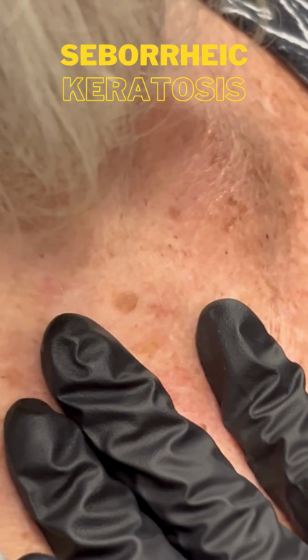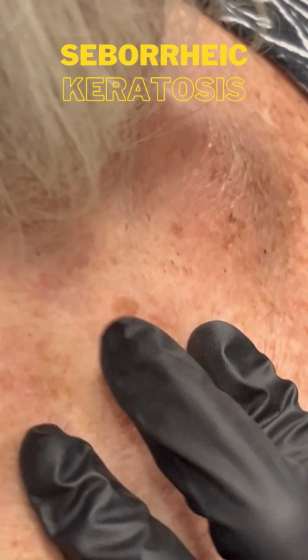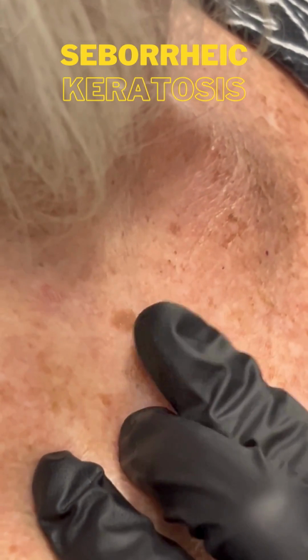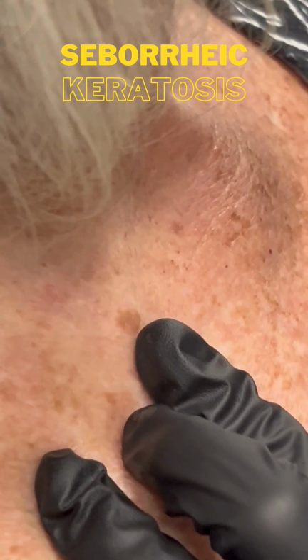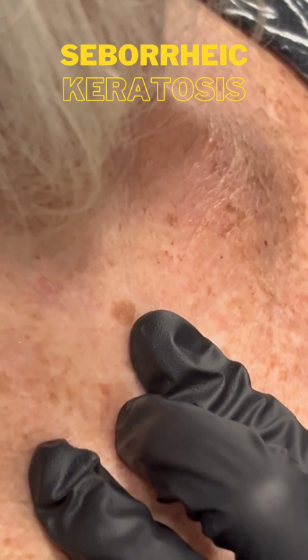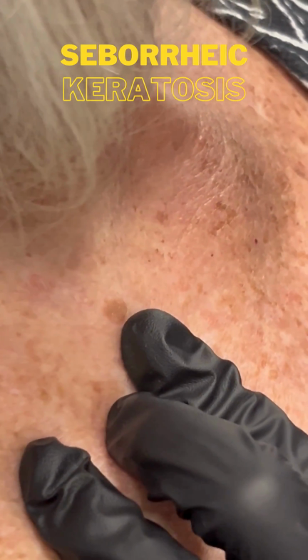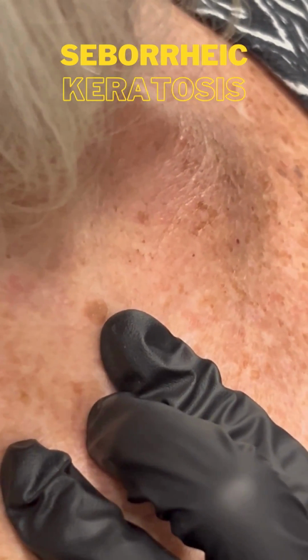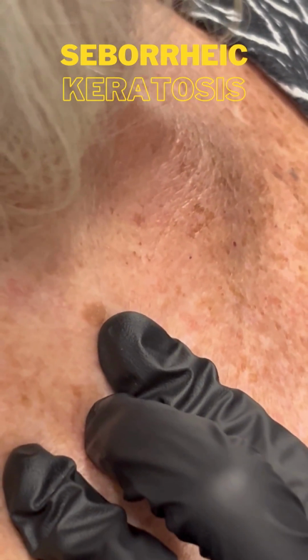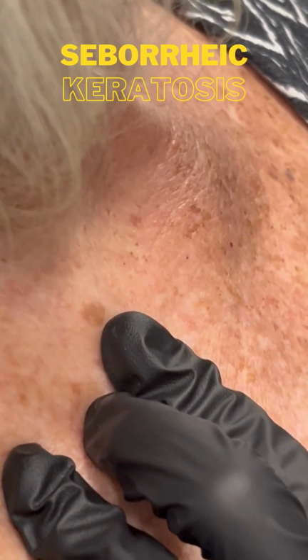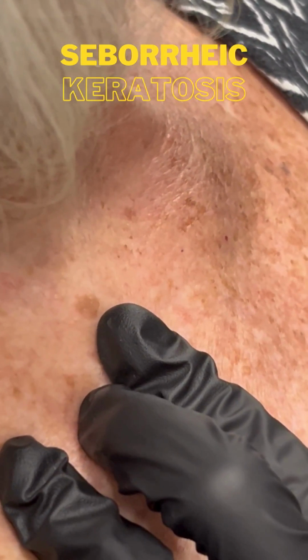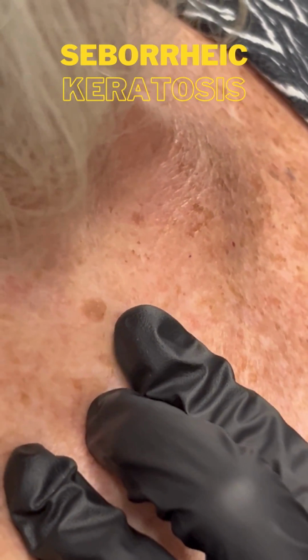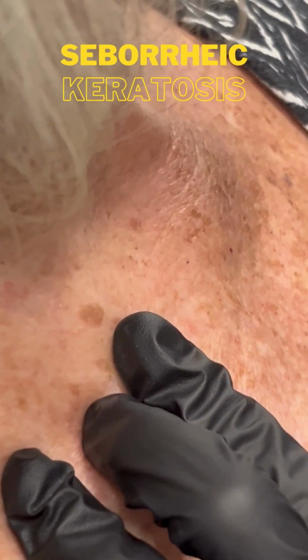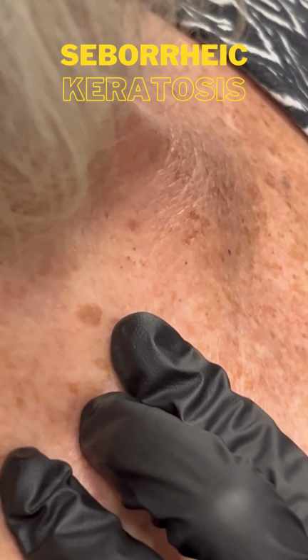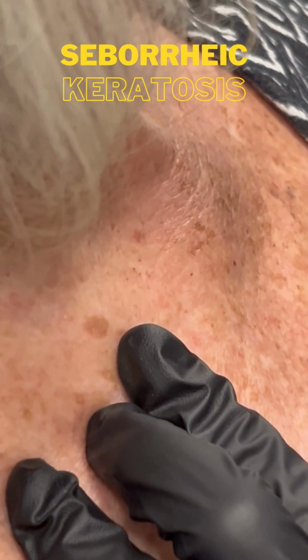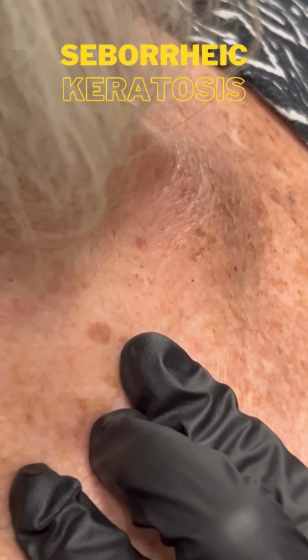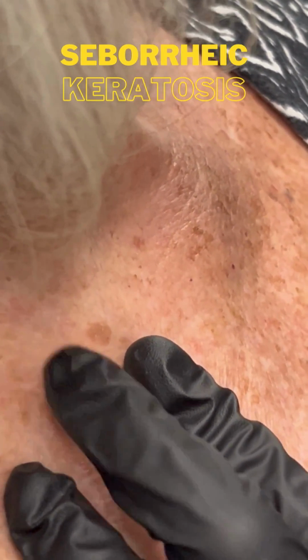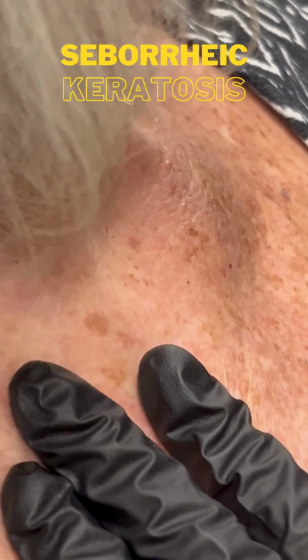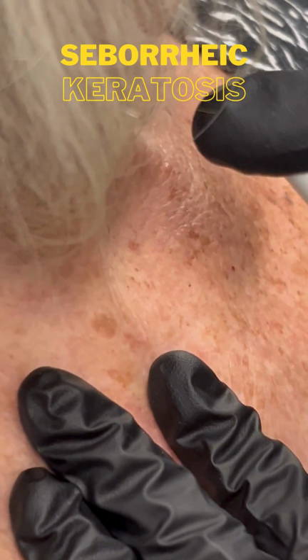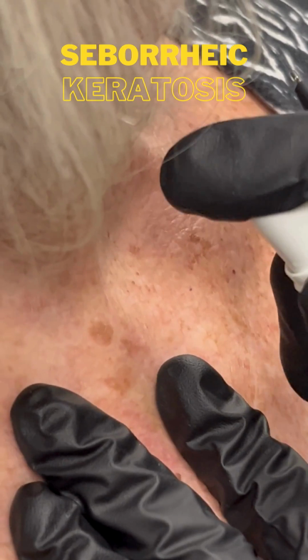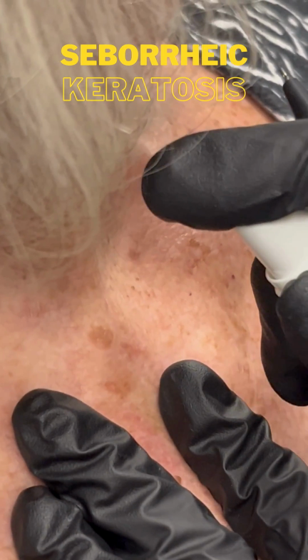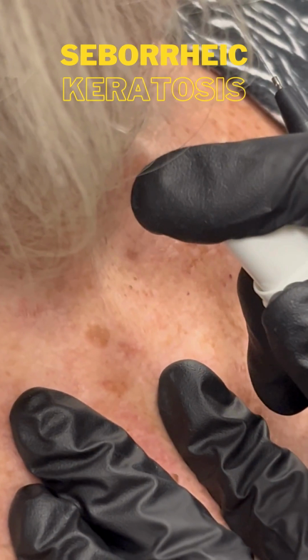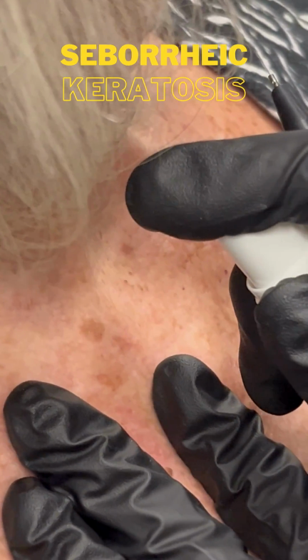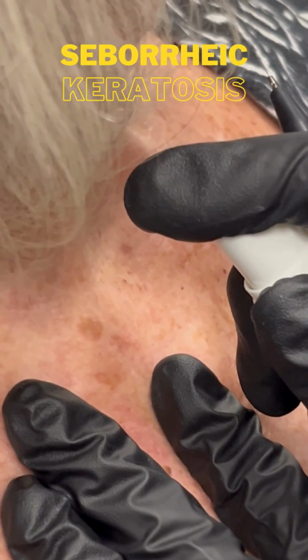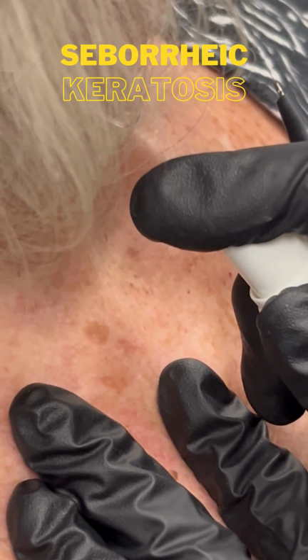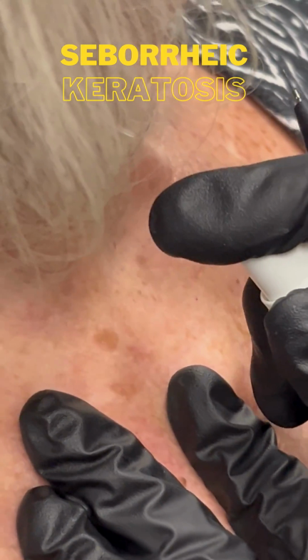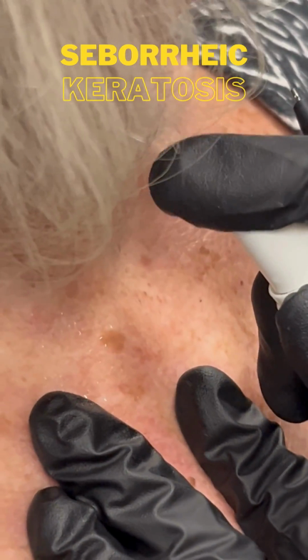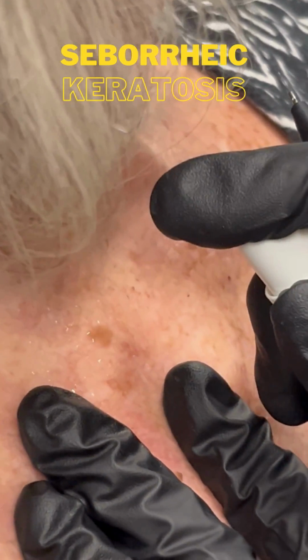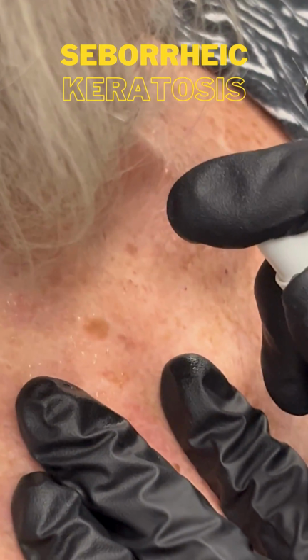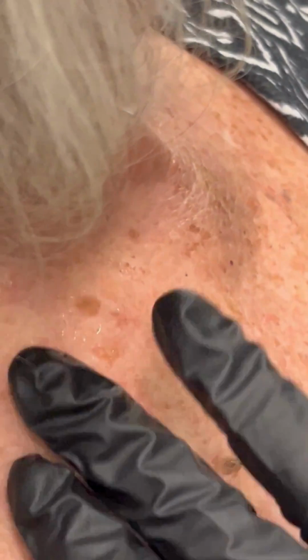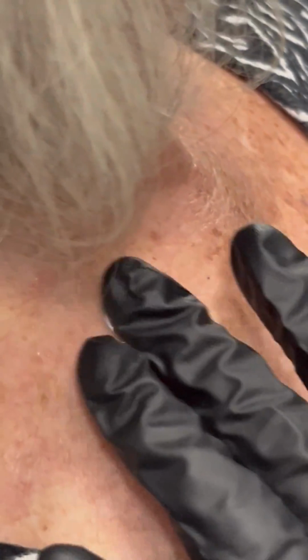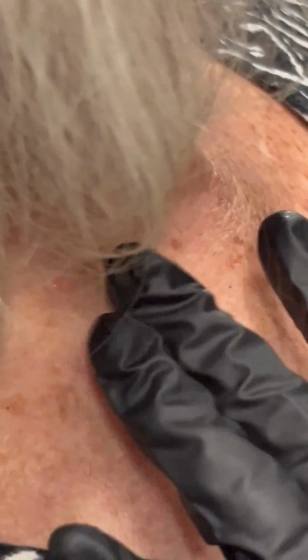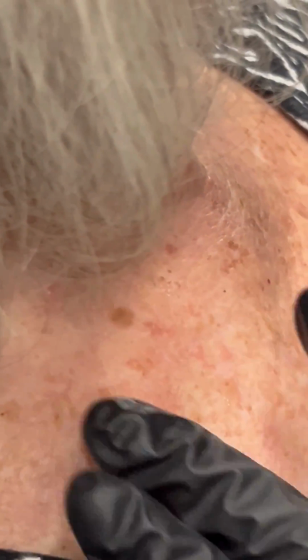We're treating this keratosis right here — that's a seborrheic keratosis. We have our machine set to 250. We're going to go ahead and spray some water since there's nothing inside to dehydrate.